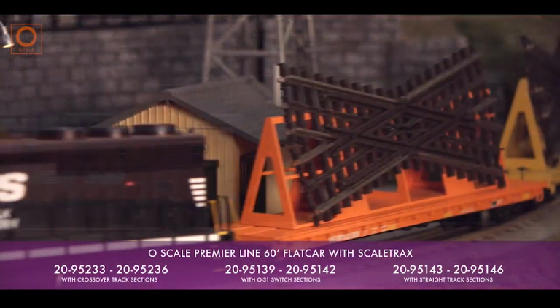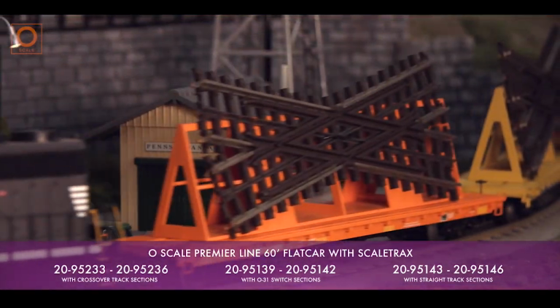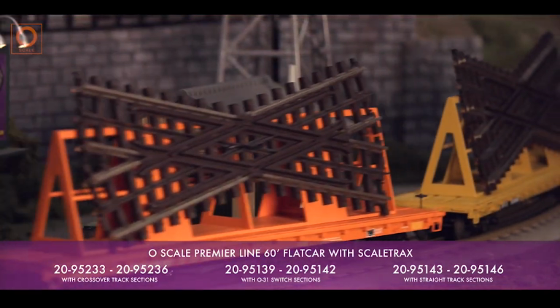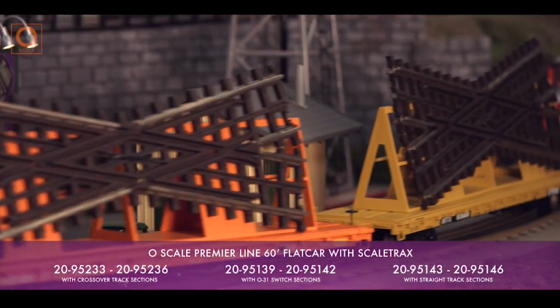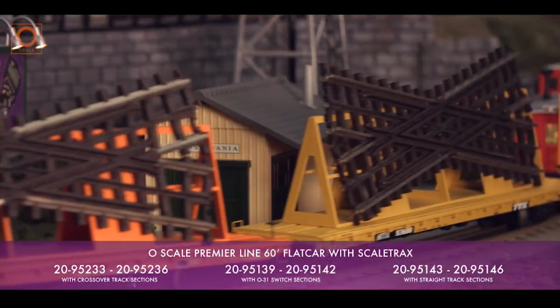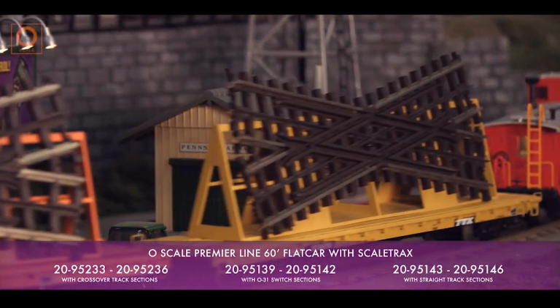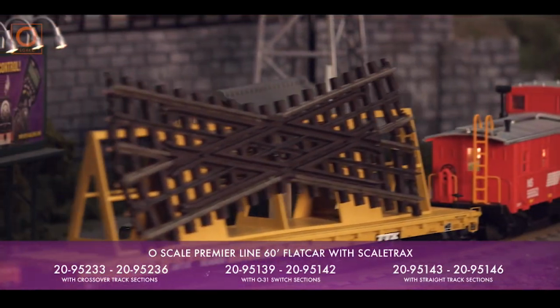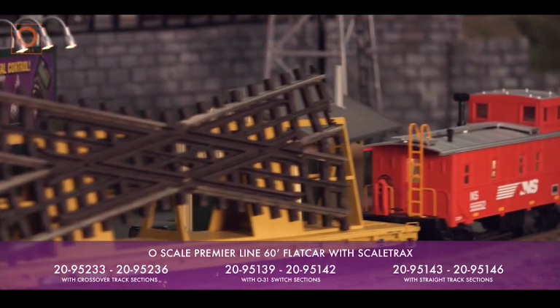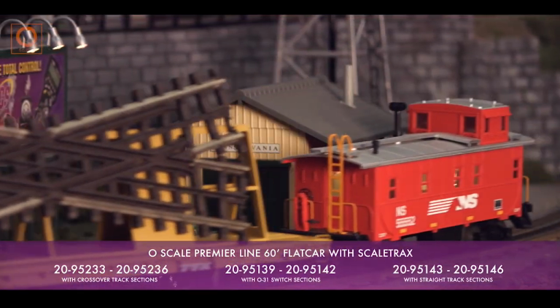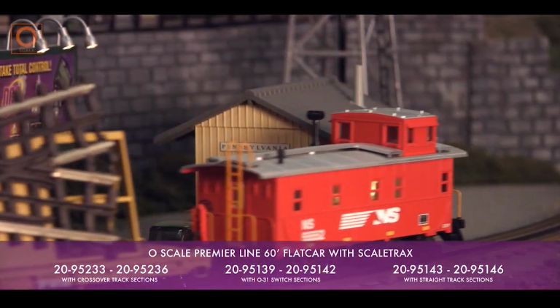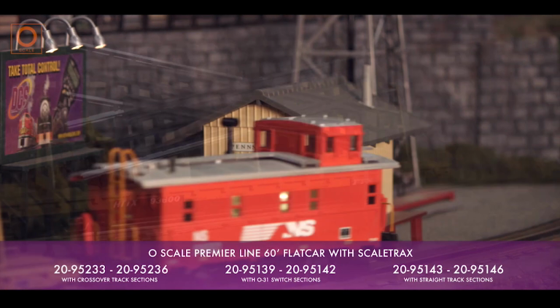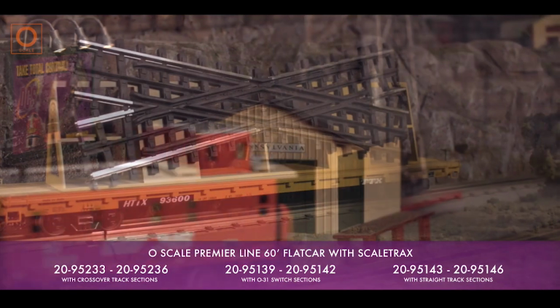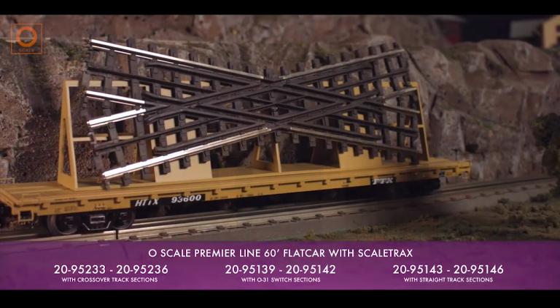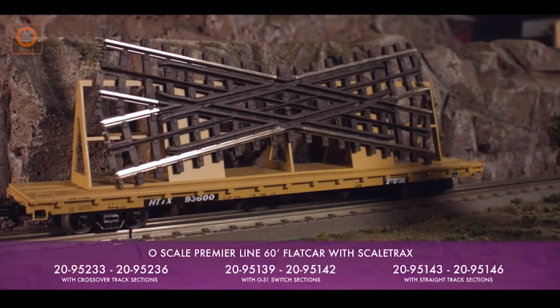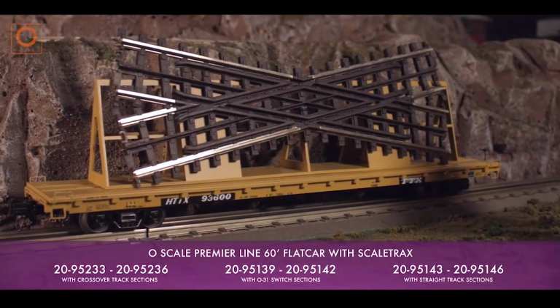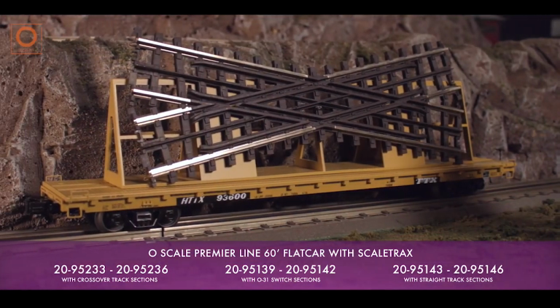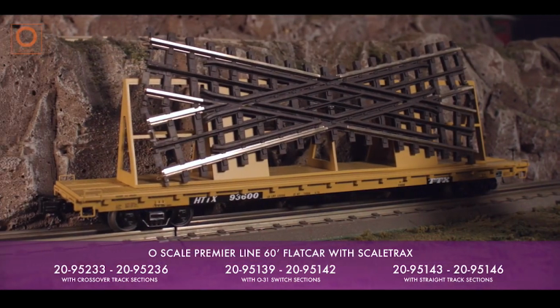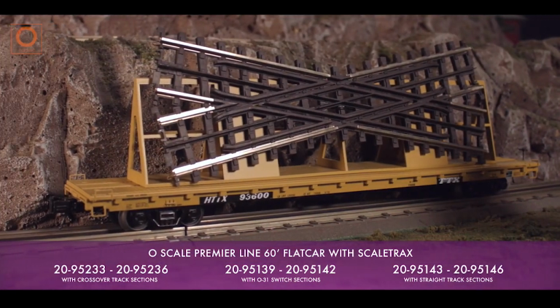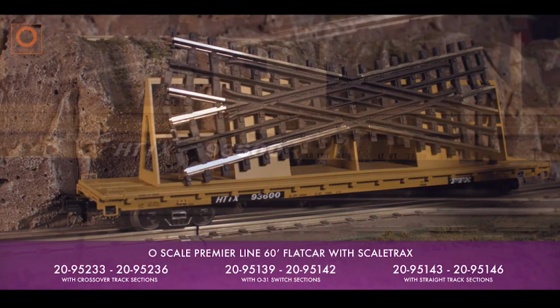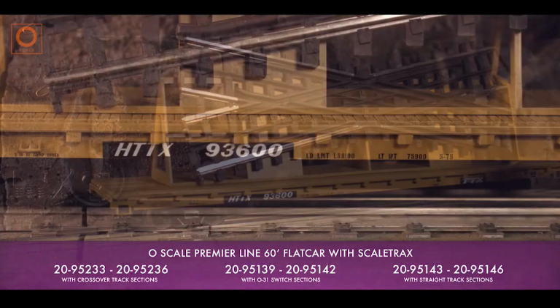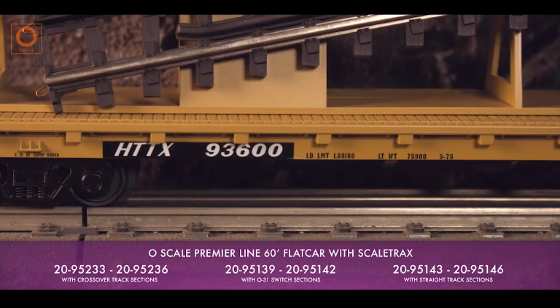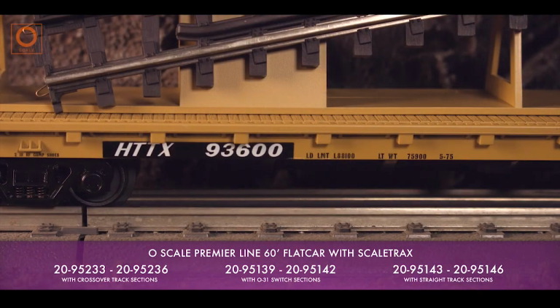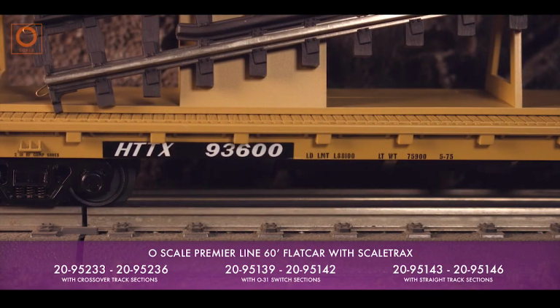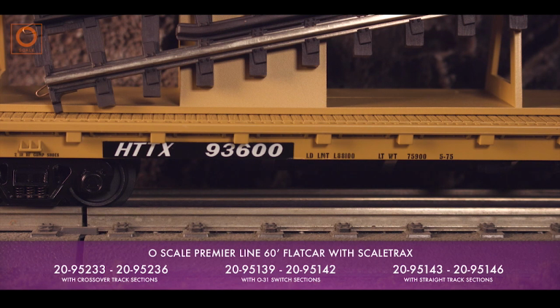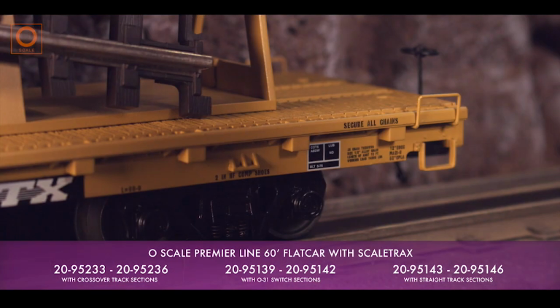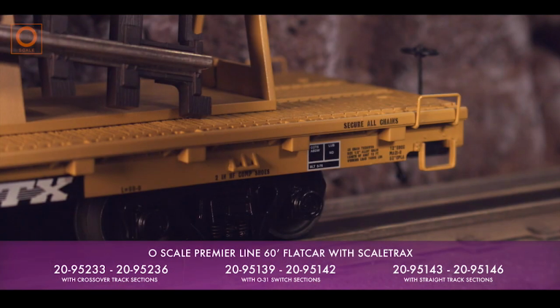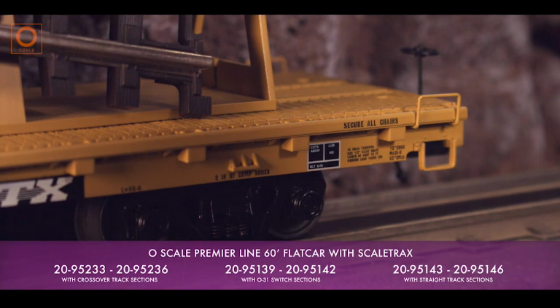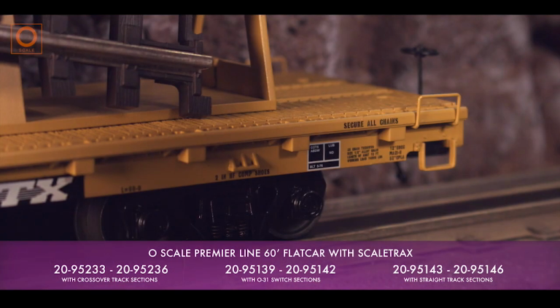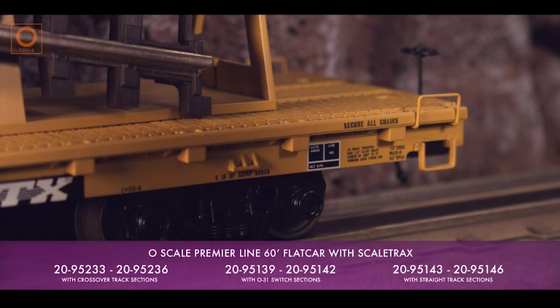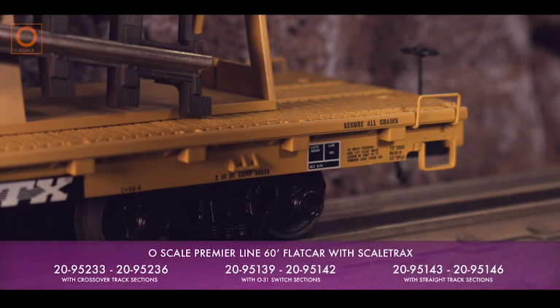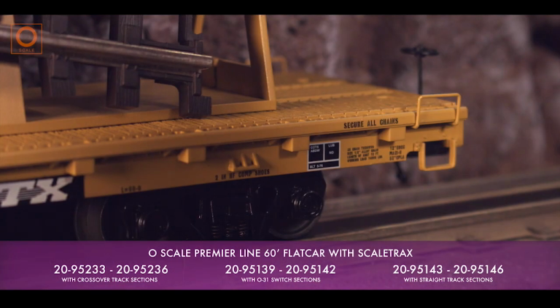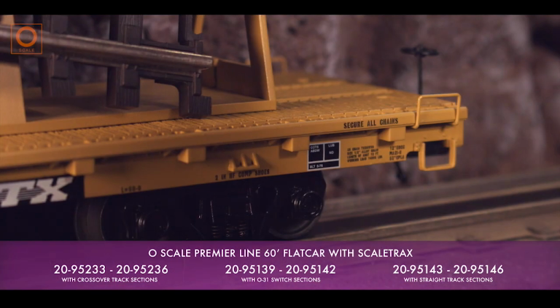Just as with all our Premier Line models, these cars come ready to run, displaying prototypical dimensions and realistic details, featuring robust ABS bodies, and riding on realistic metal wheels and axles.